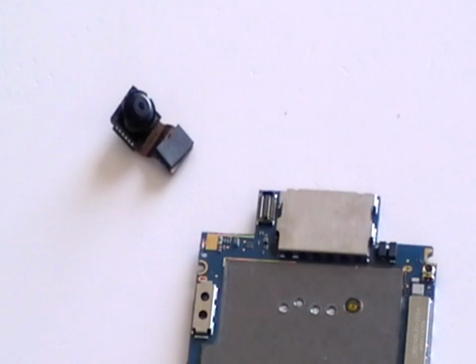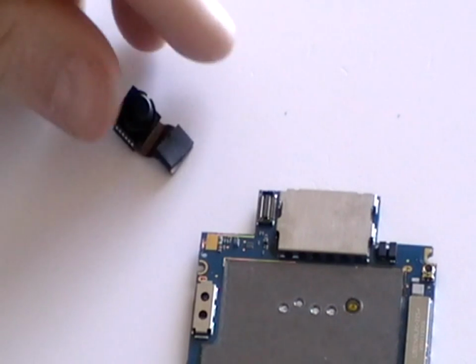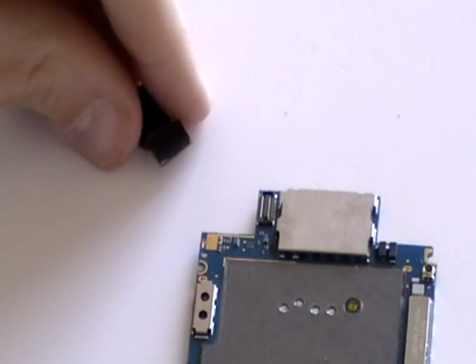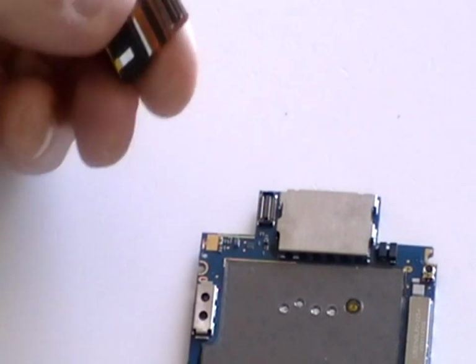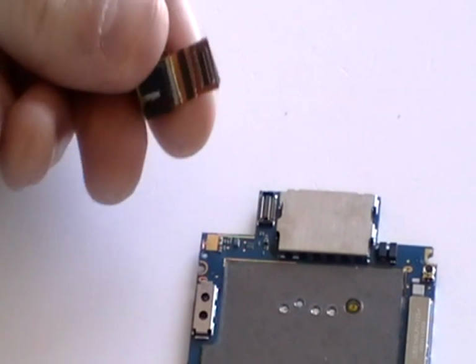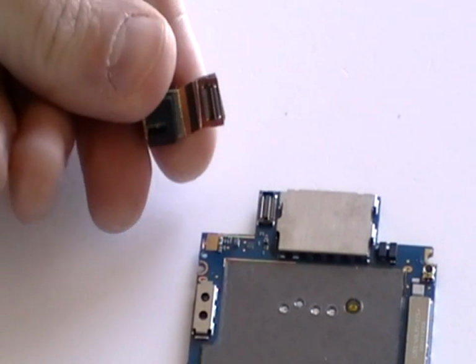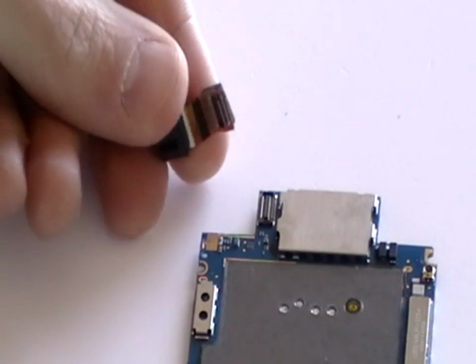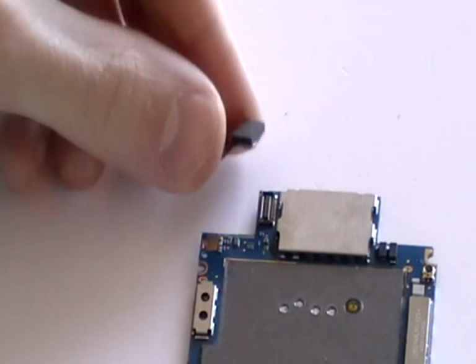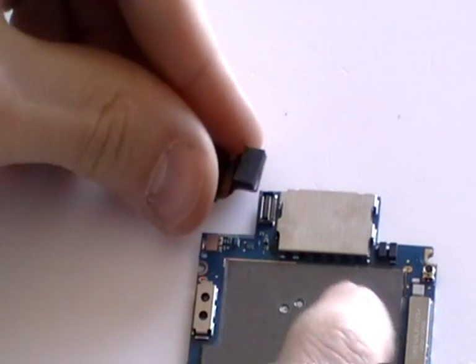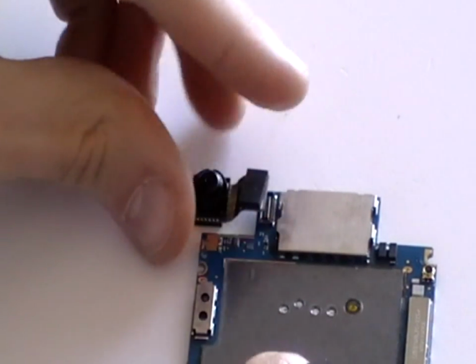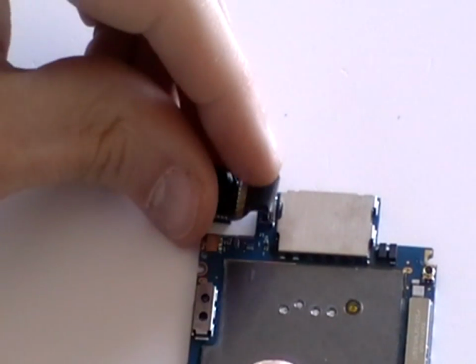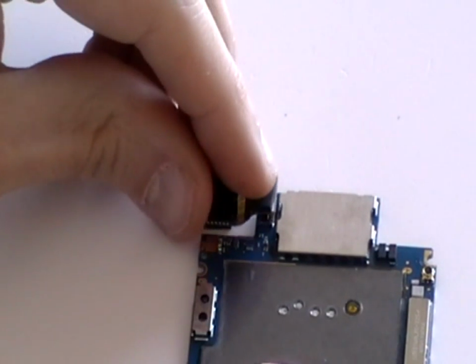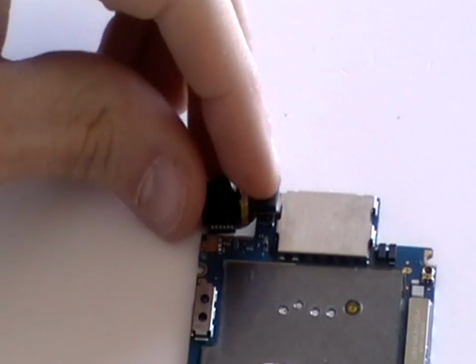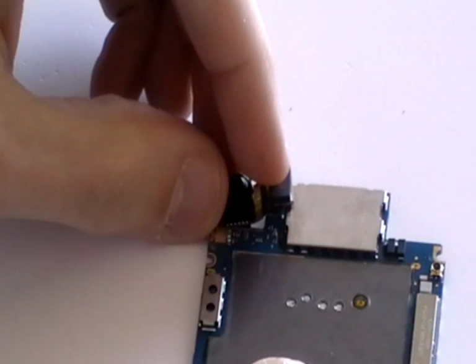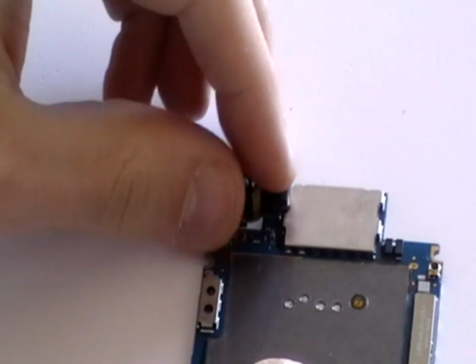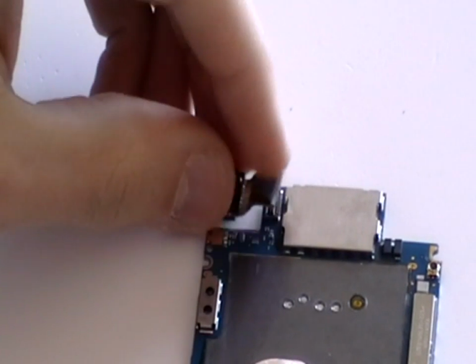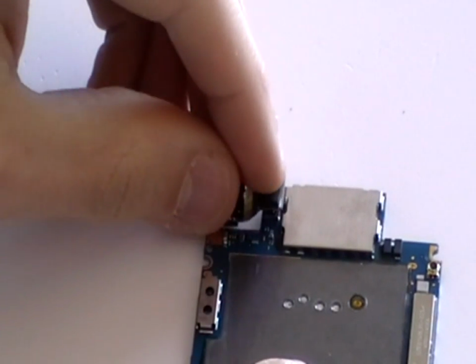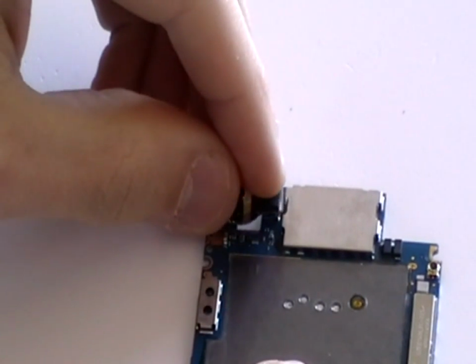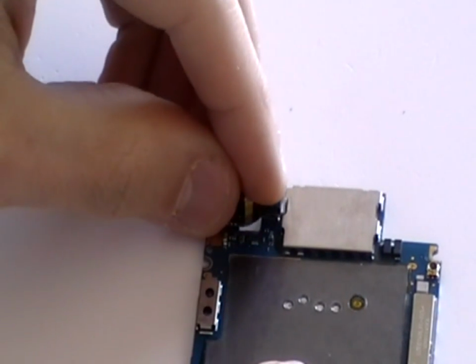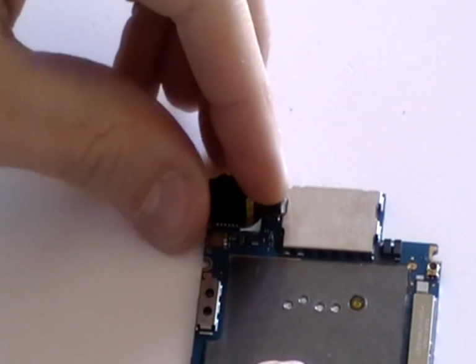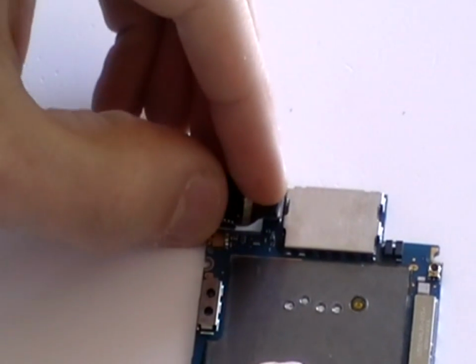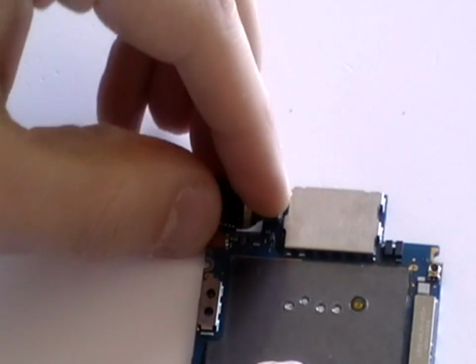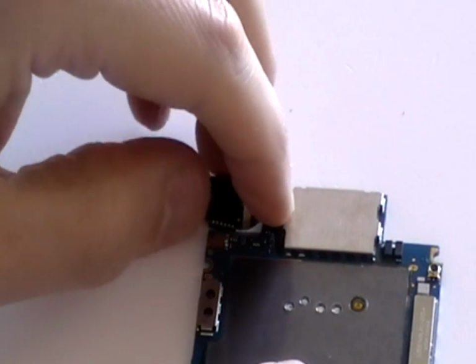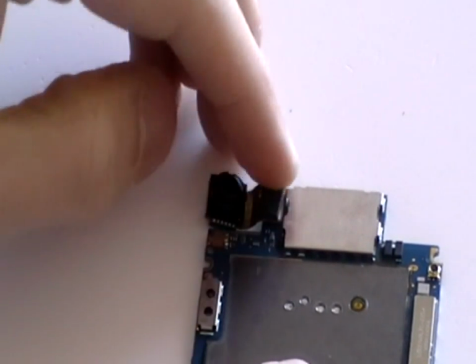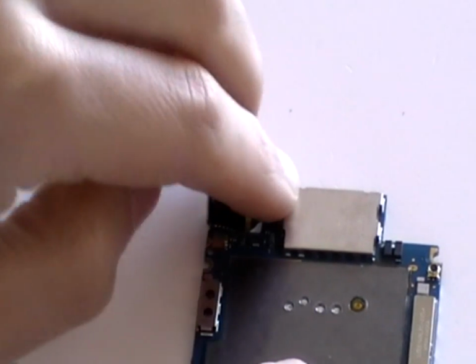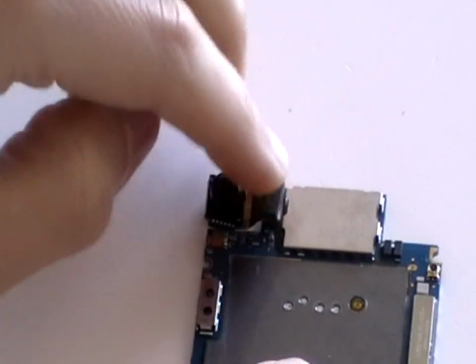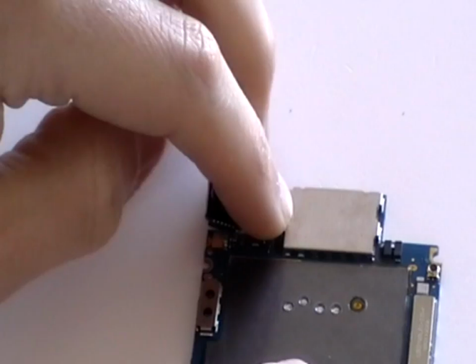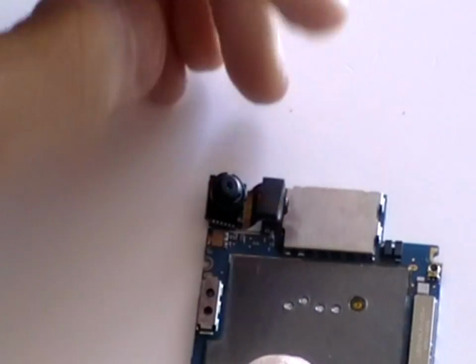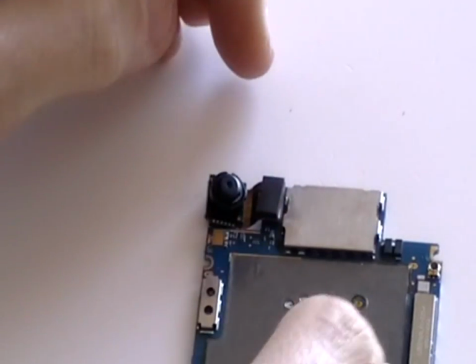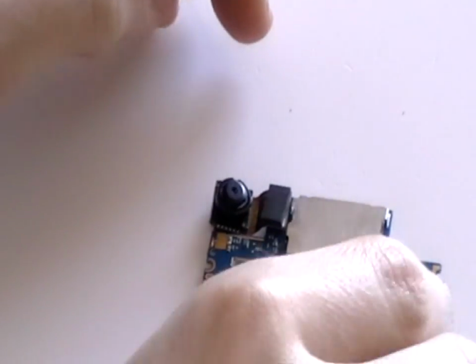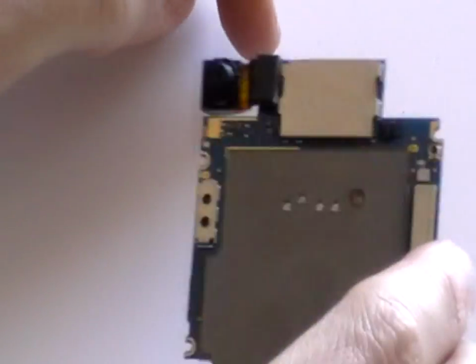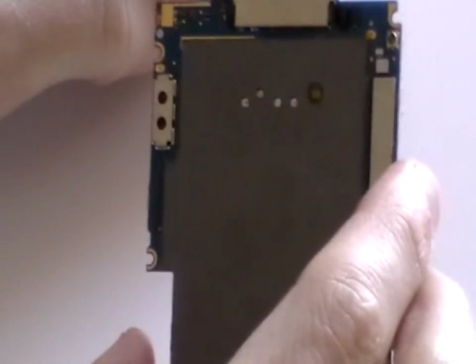To install the new camera, simply connect the pop connector to the motherboard, and then once done, reconnect the motherboard to the phone, carefully placing the camera in place.